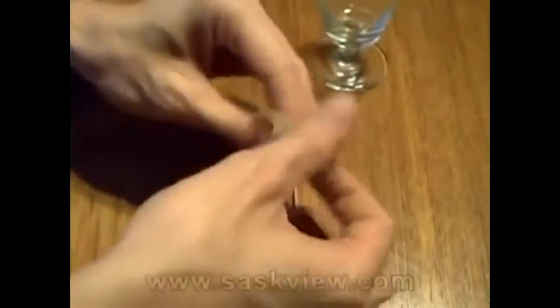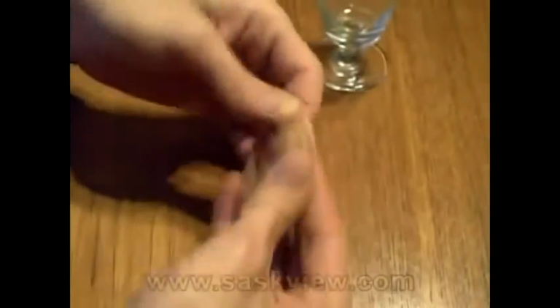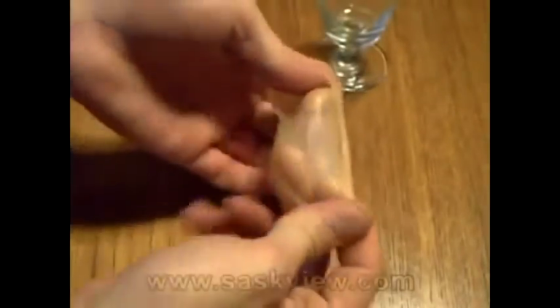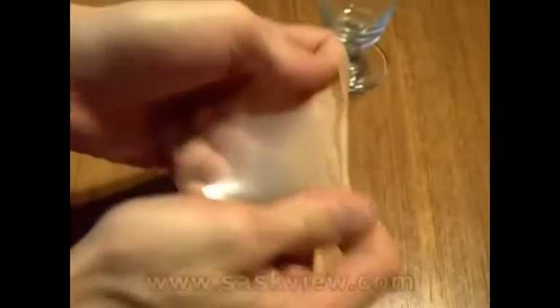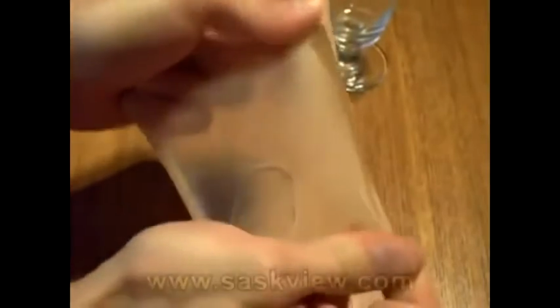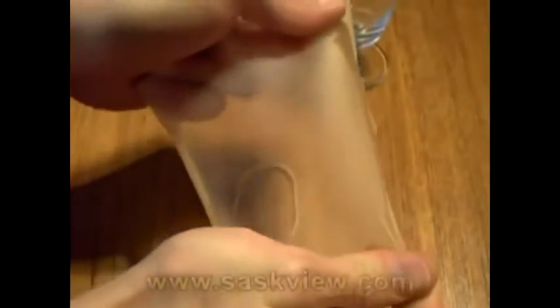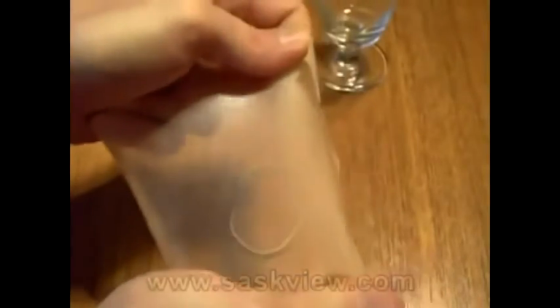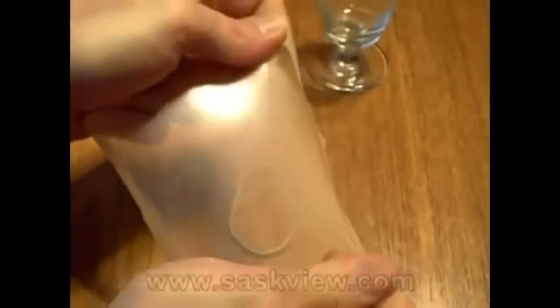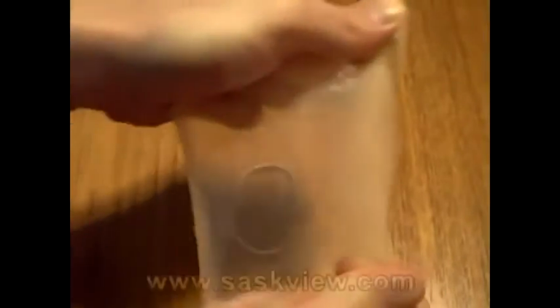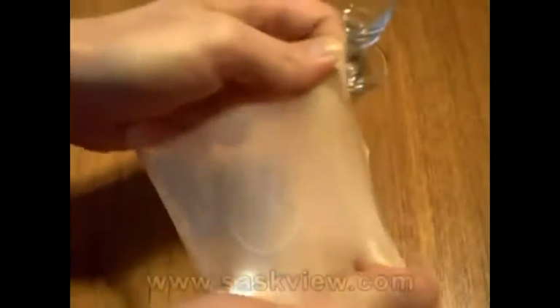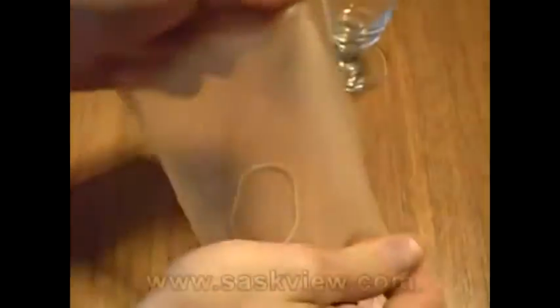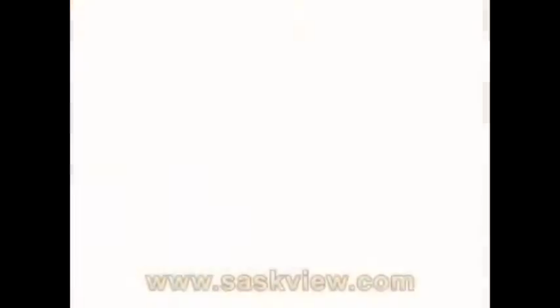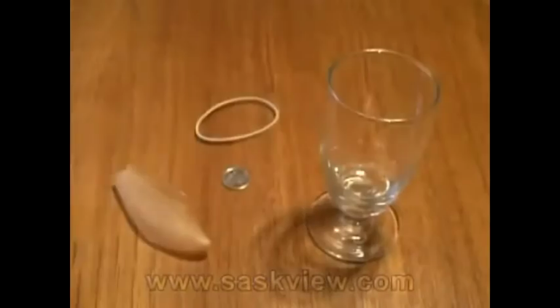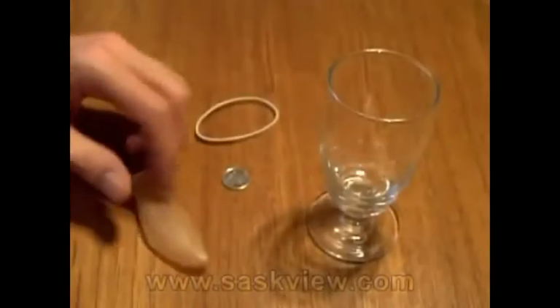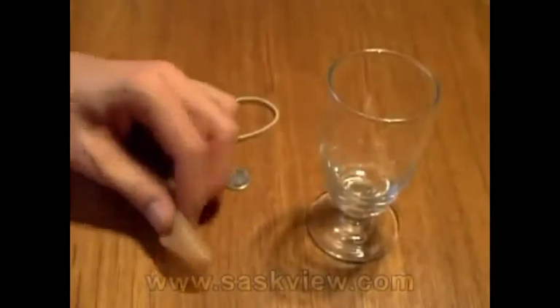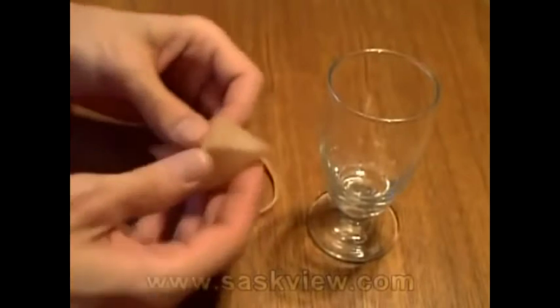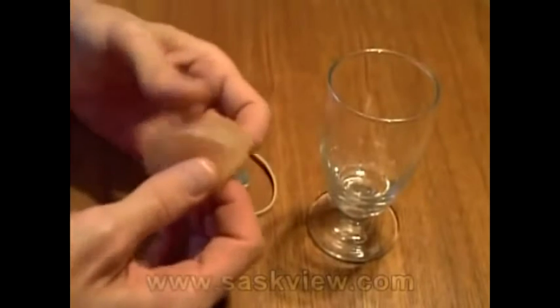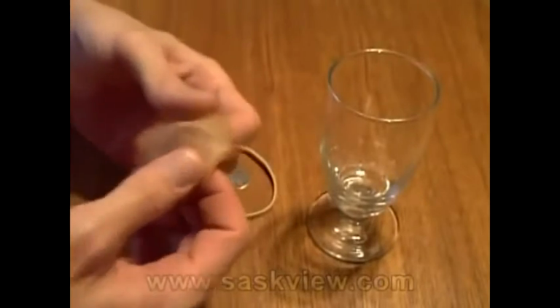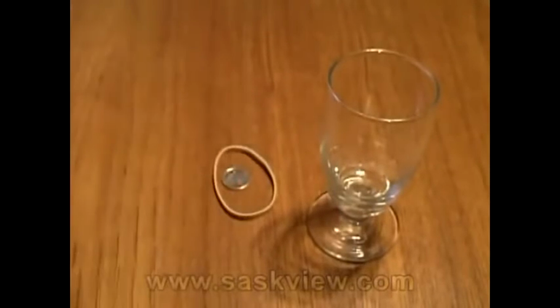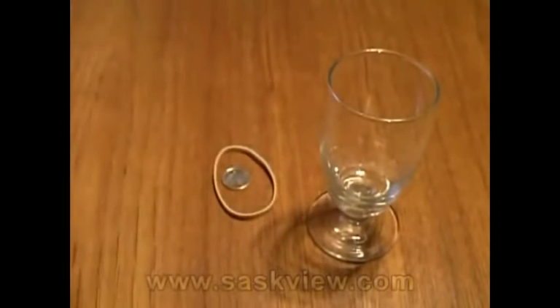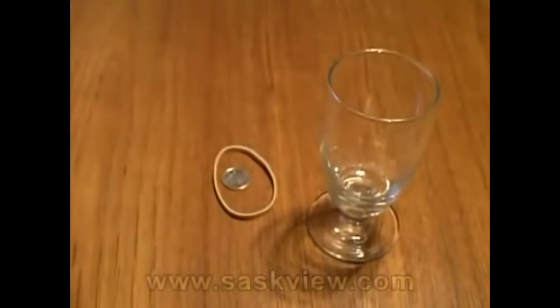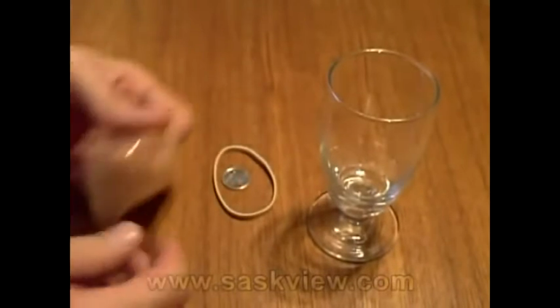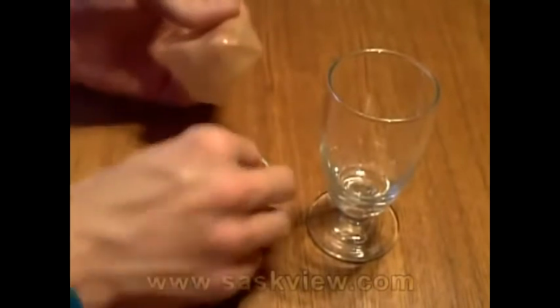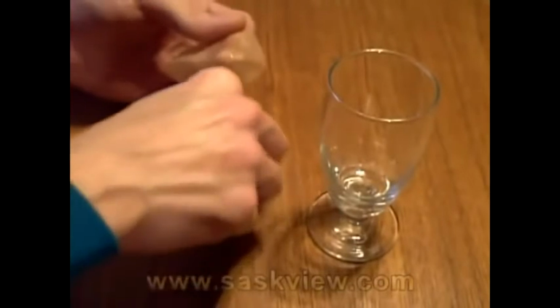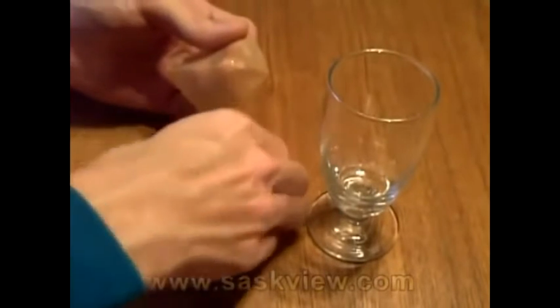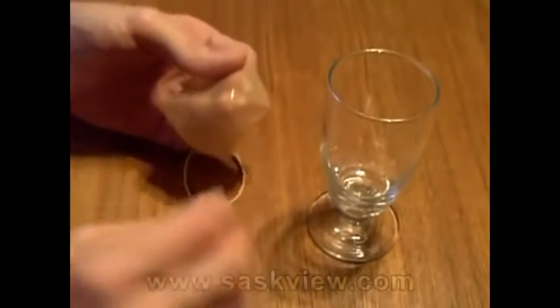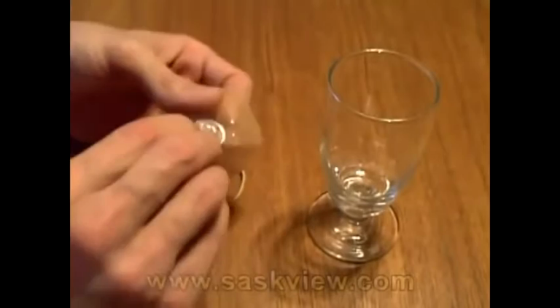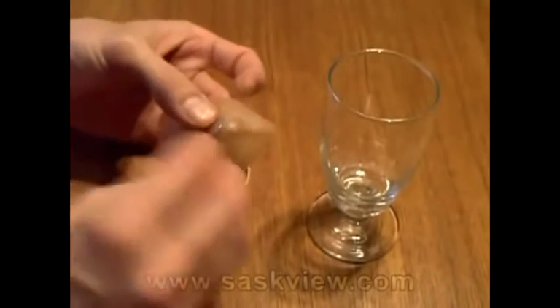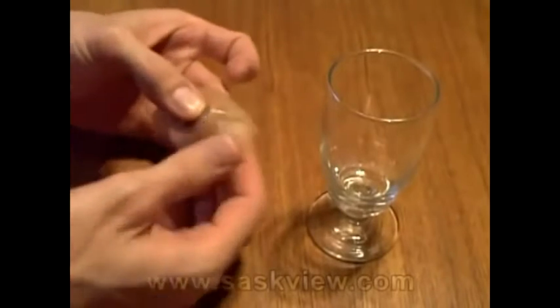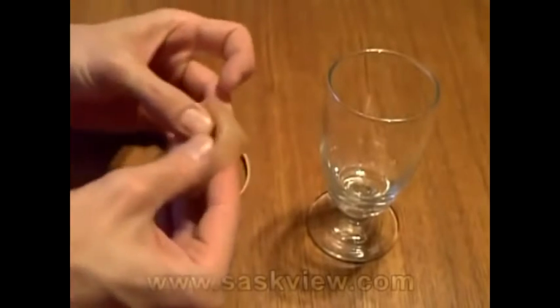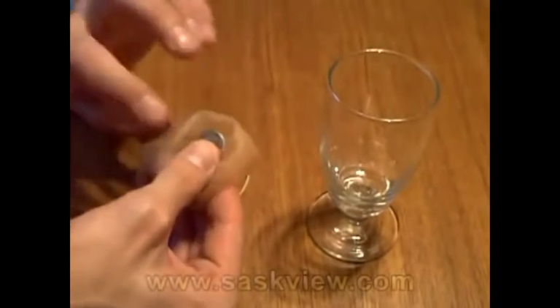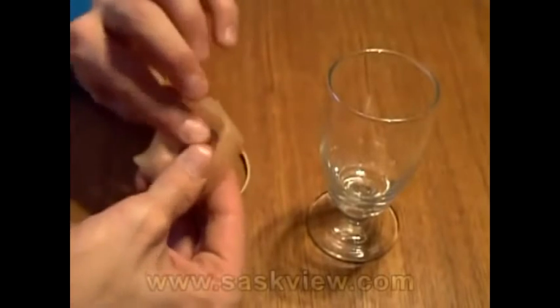Everything can now be examined. No holes in the rubber or any trickery. First, moisten the center of the rubber sheet with some saliva. Then push the dime into the rubber, causing it to stretch around the coin.